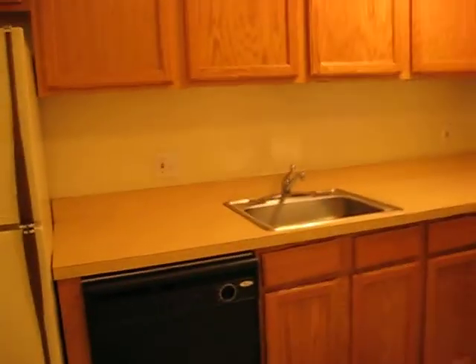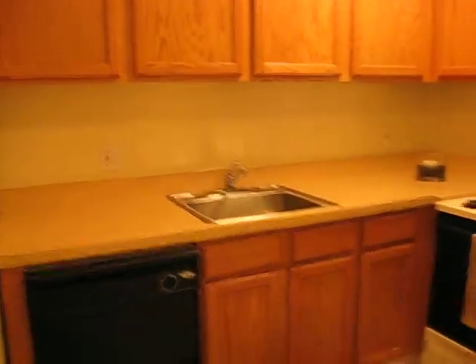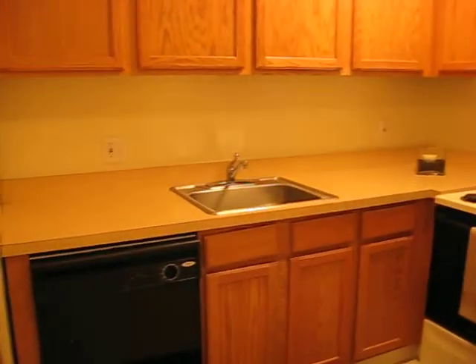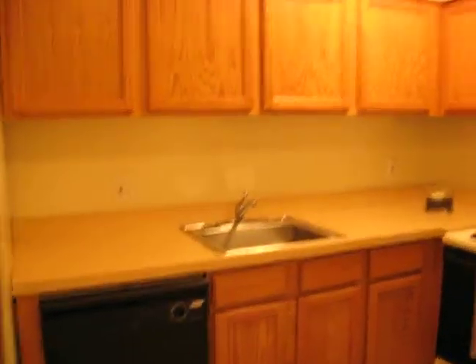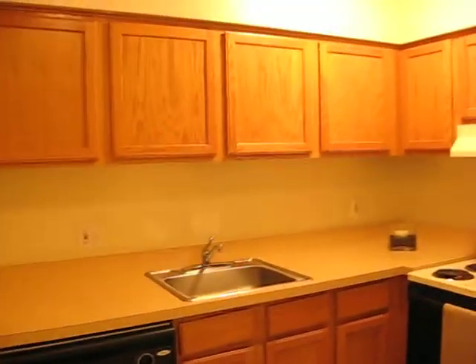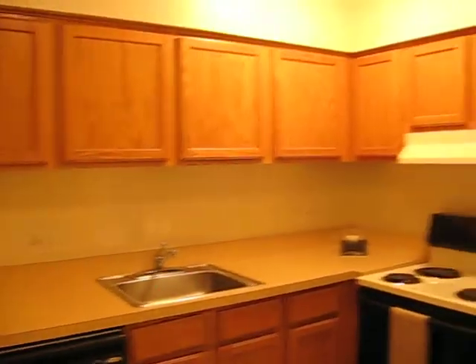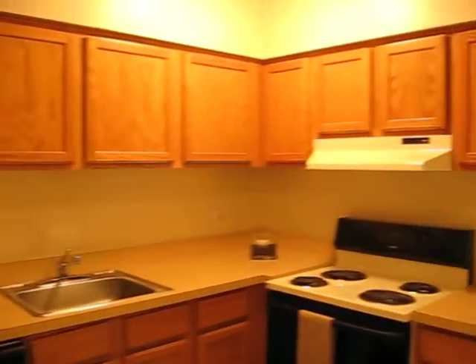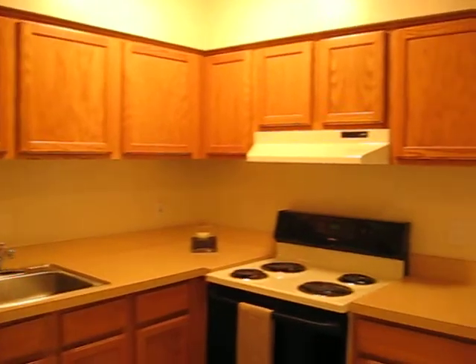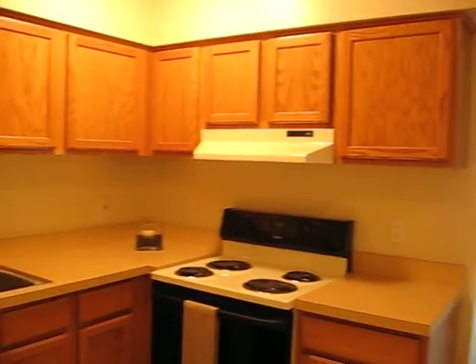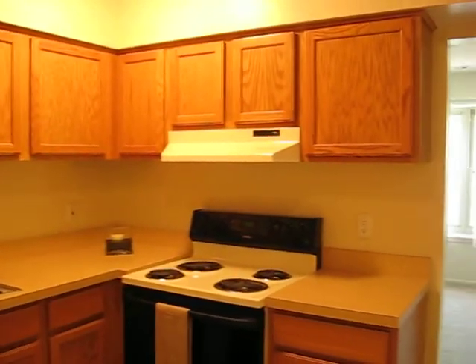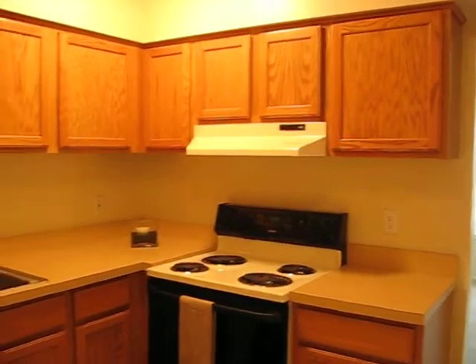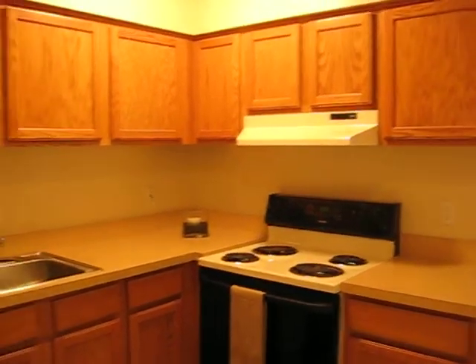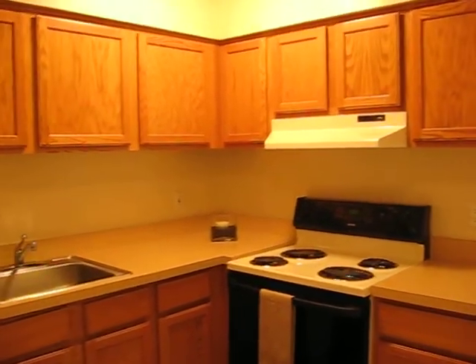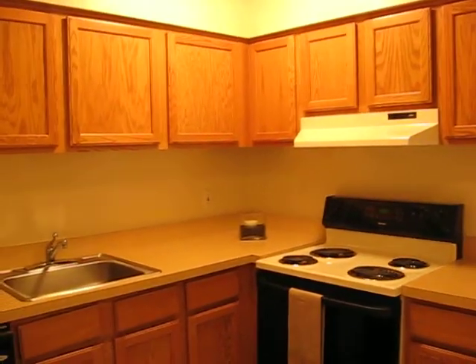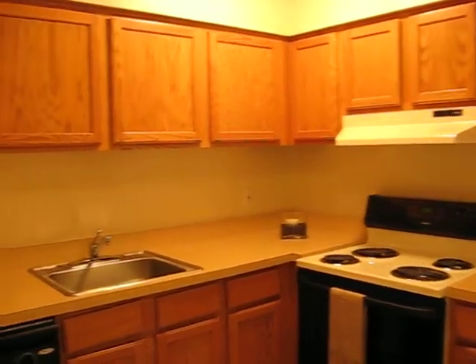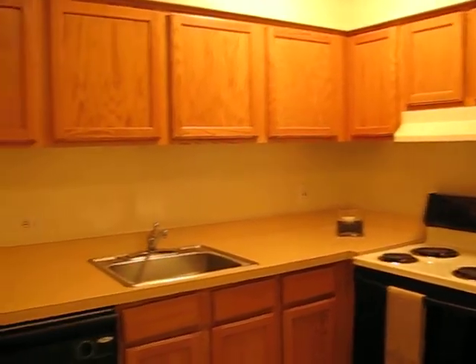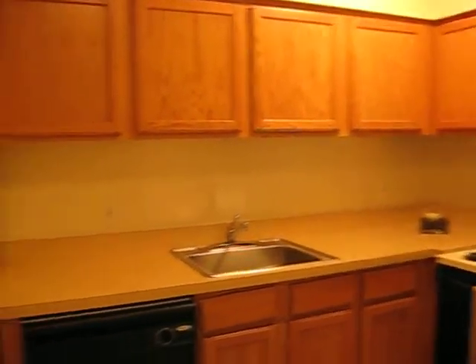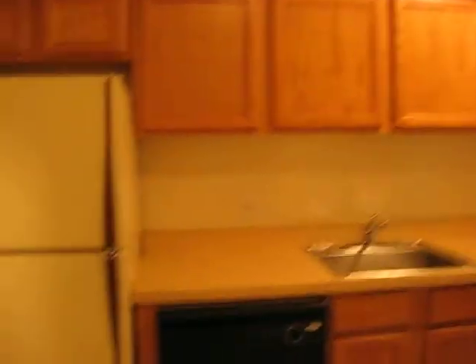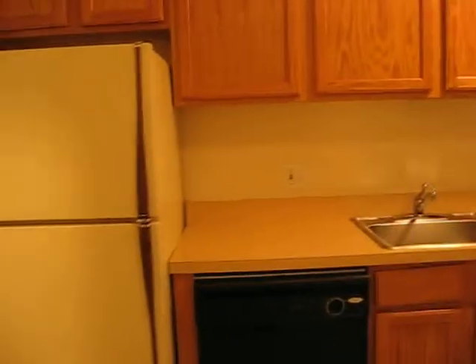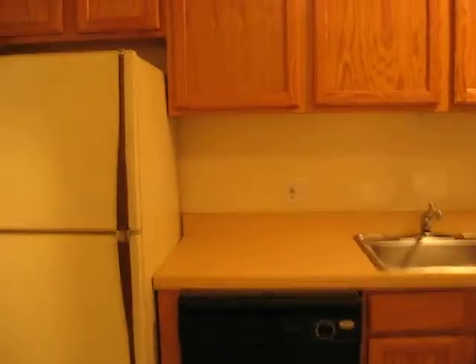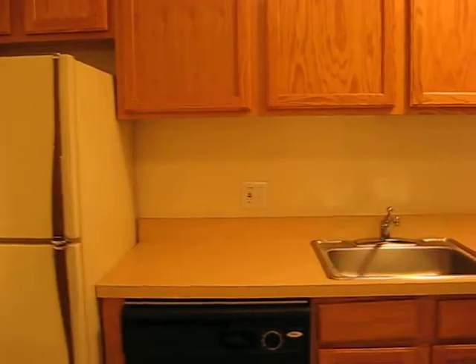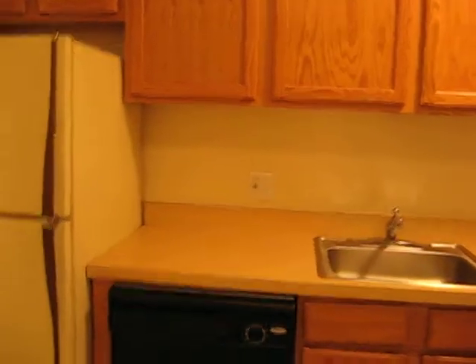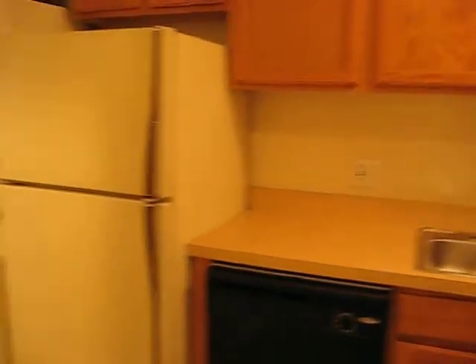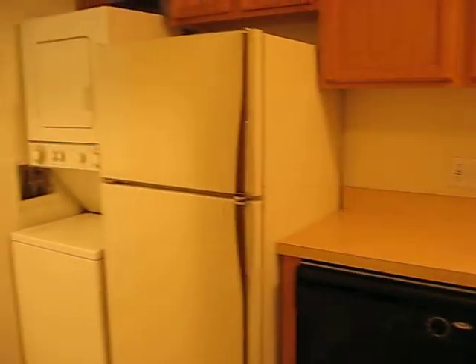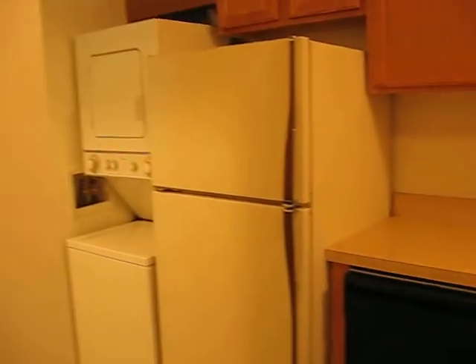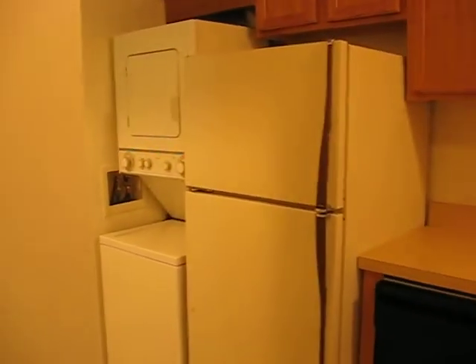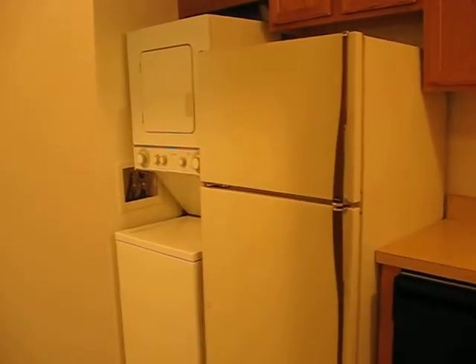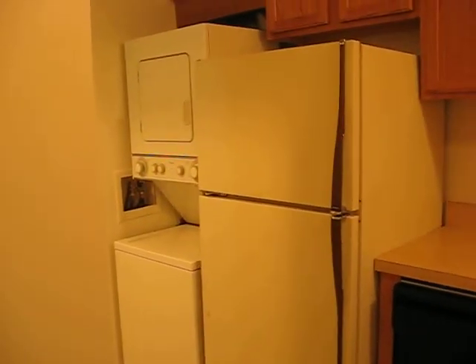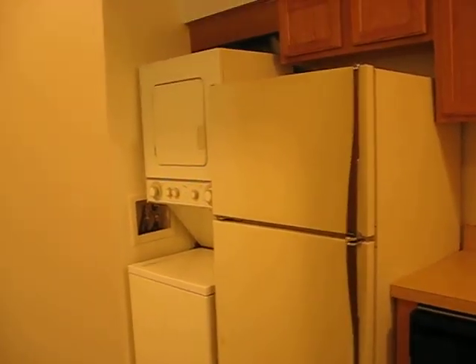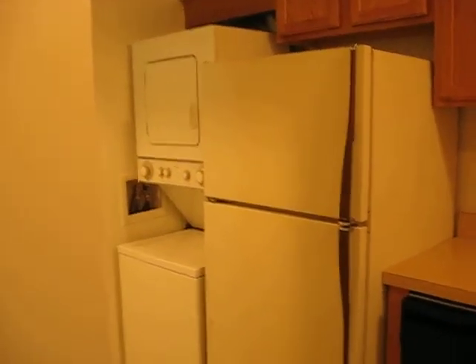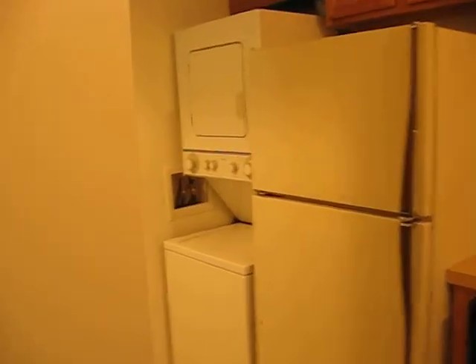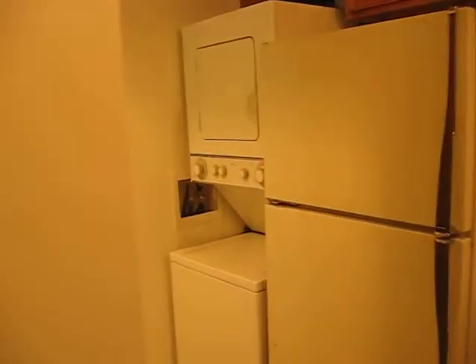You got your kitchen with honey oak cabinets and lots of cabinet space. There's a self-cleaning range, dishwasher, garbage disposal in the sink, refrigerator, and then you got your washer and dryer.